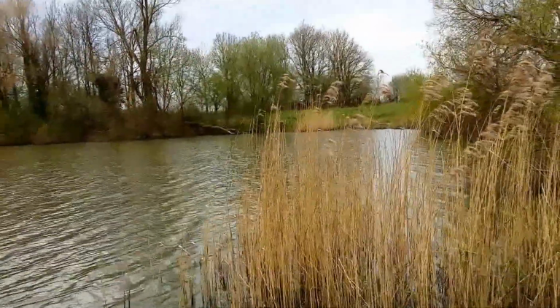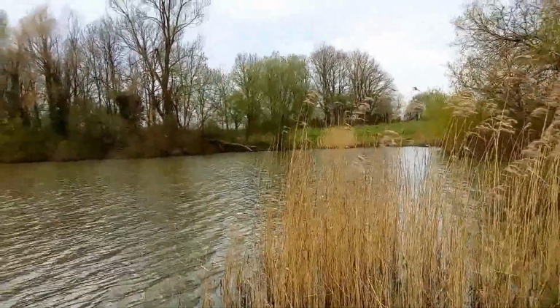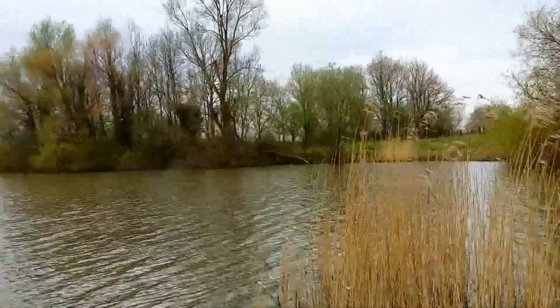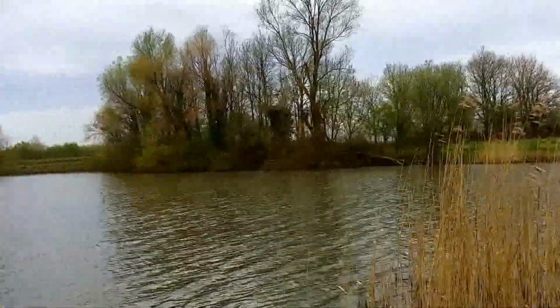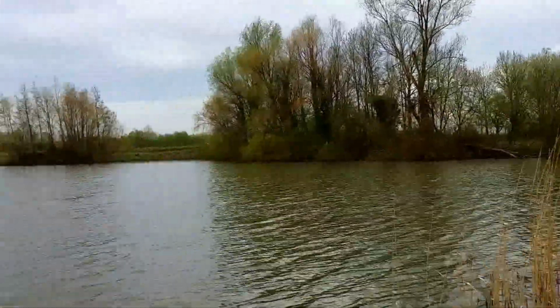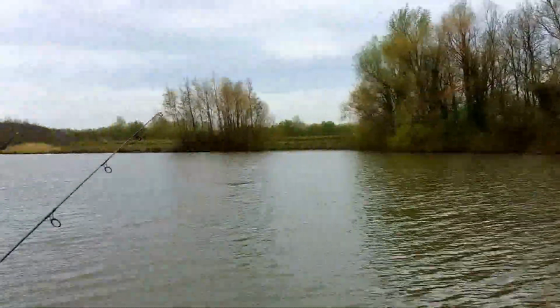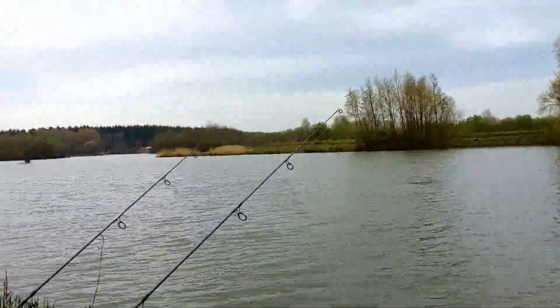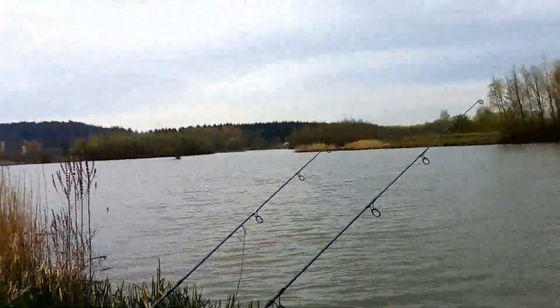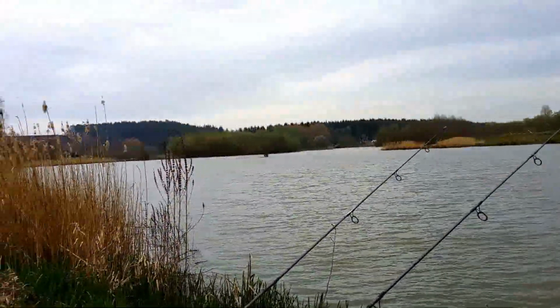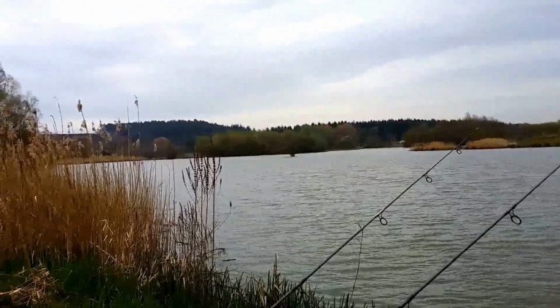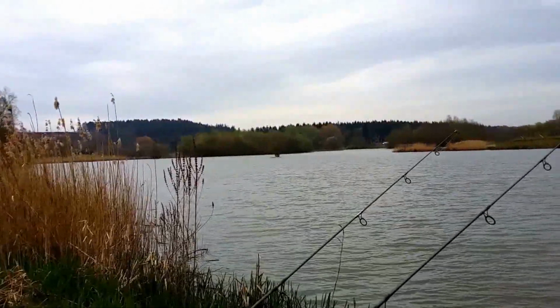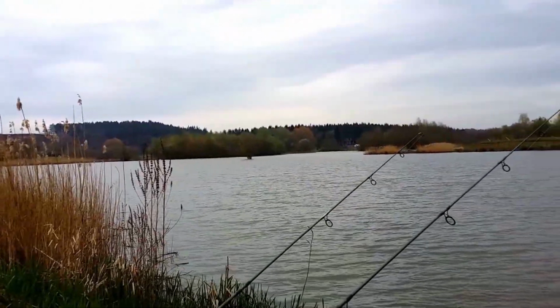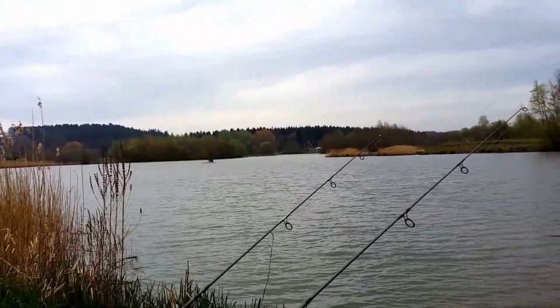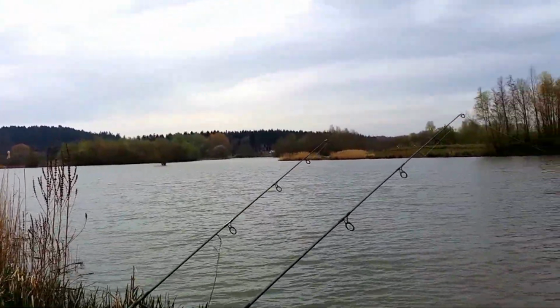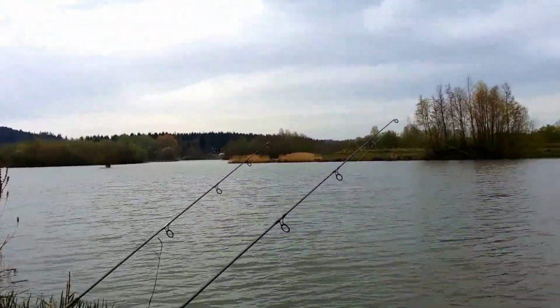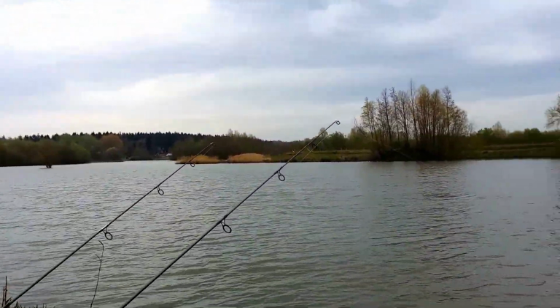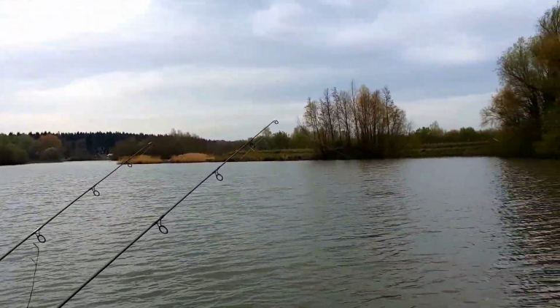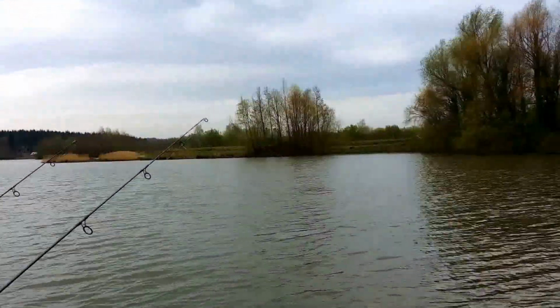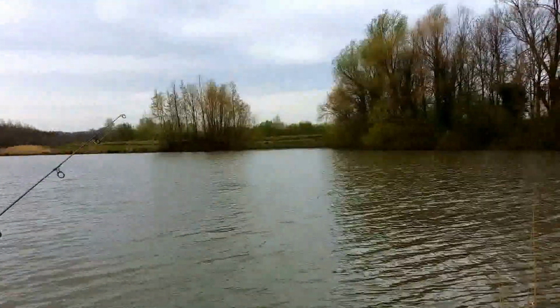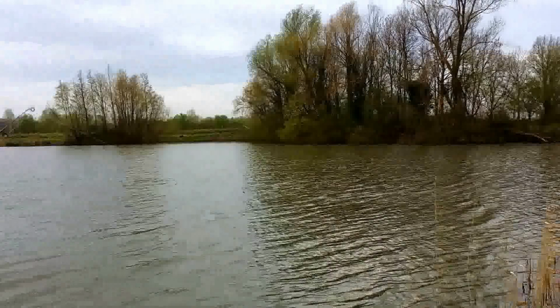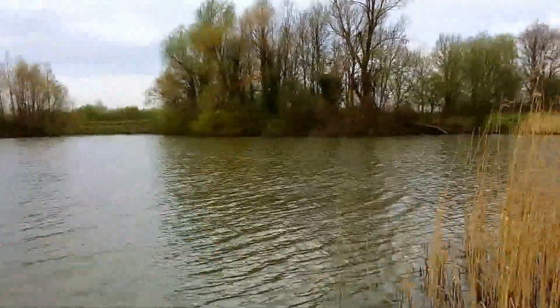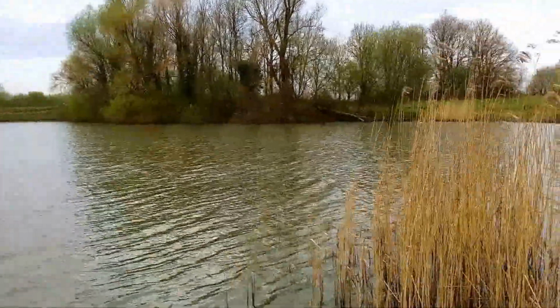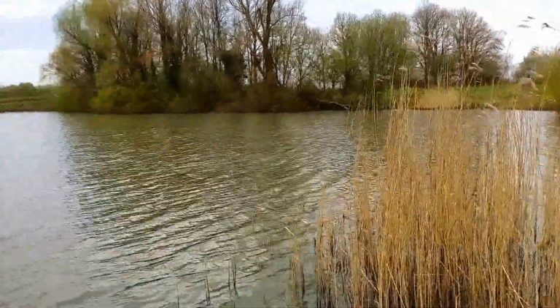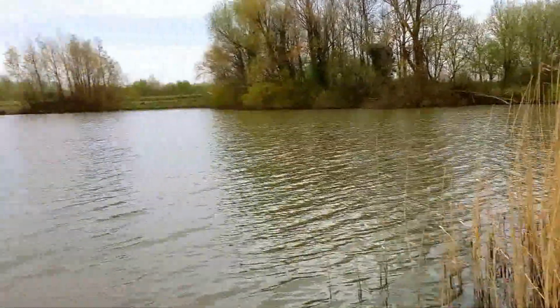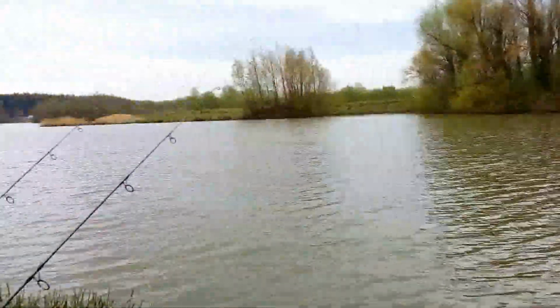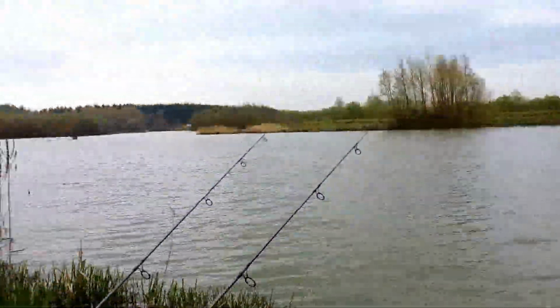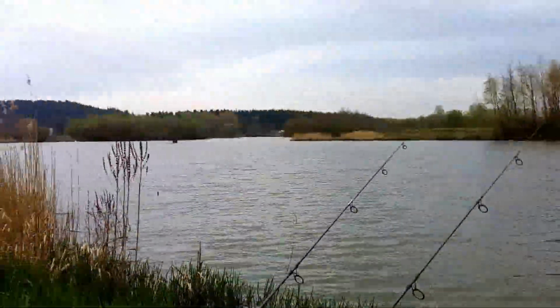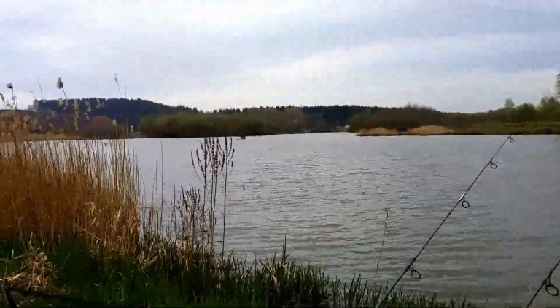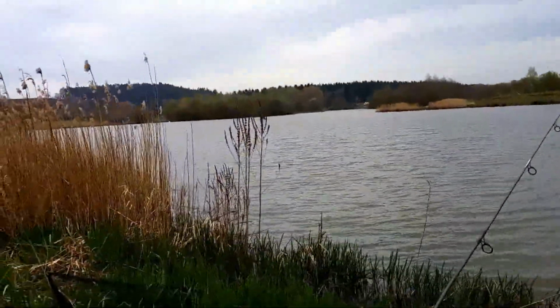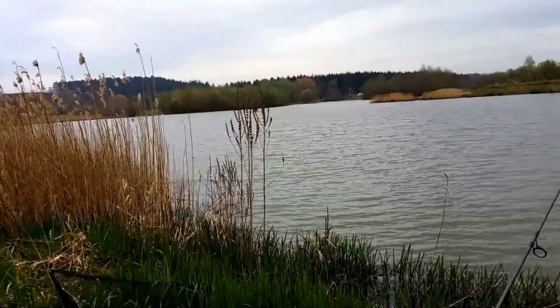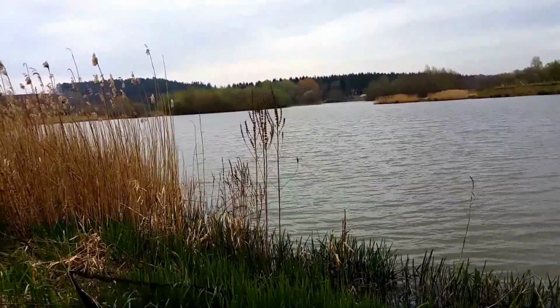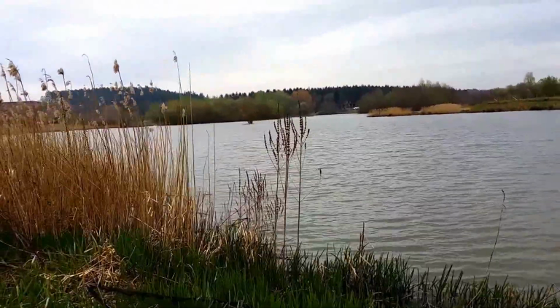I'm out for the first trip on my new lake. Absolutely stunning place. Nice to be back on big waters. It's full of bars, bays, islands, channels, gullies — everything. It's unbelievable.